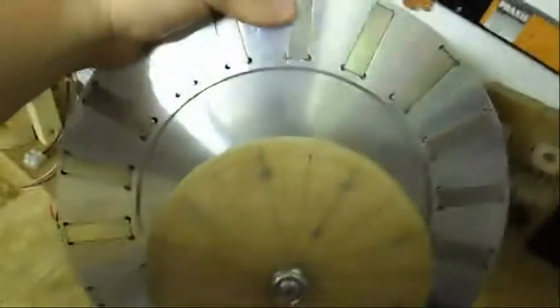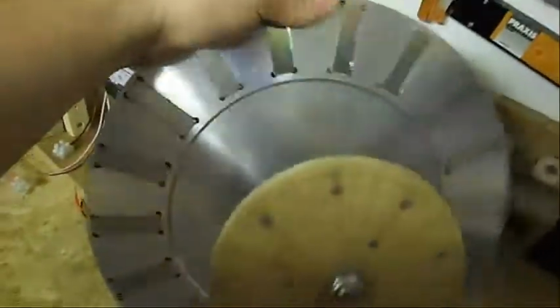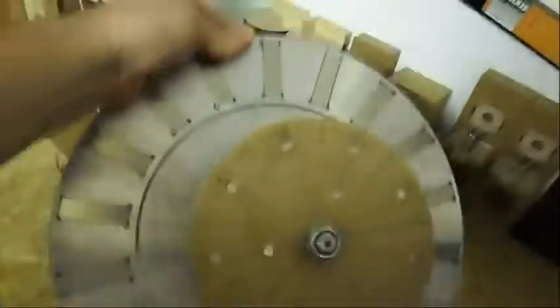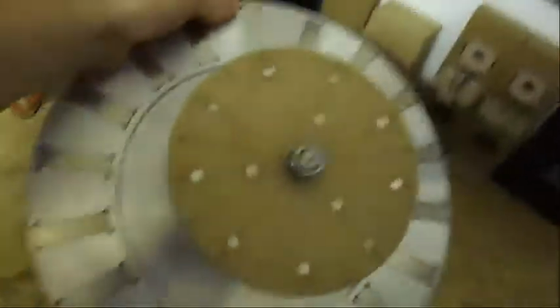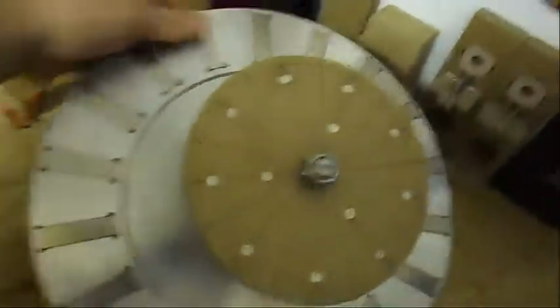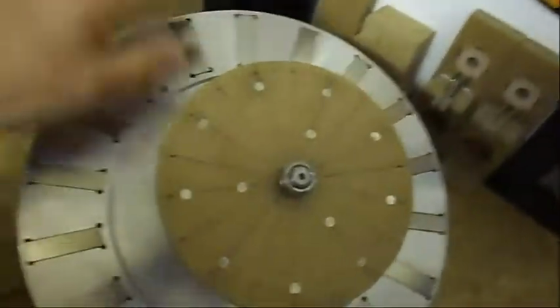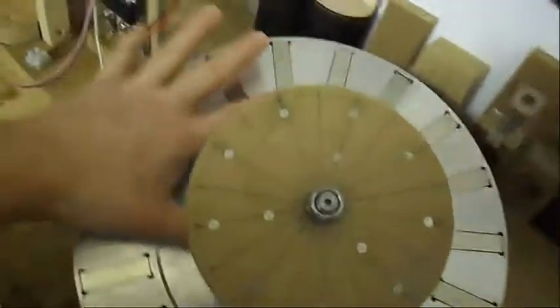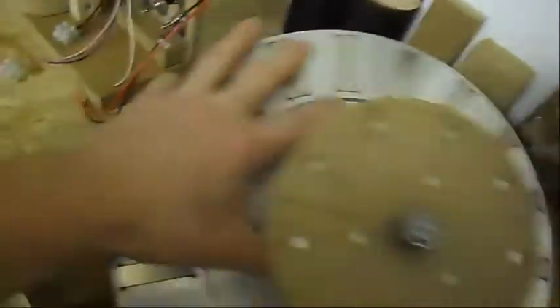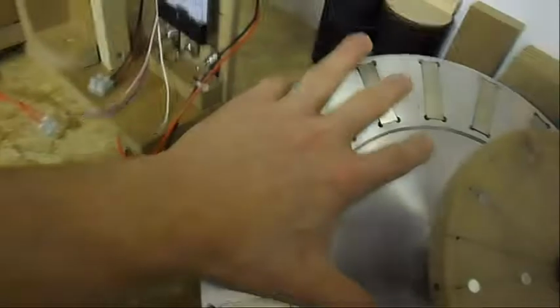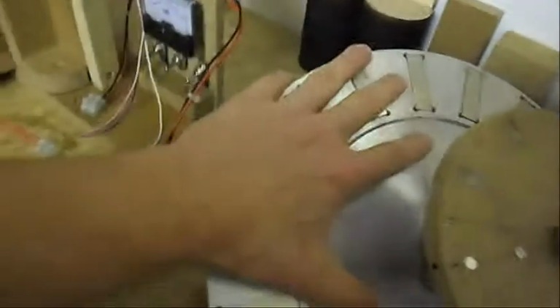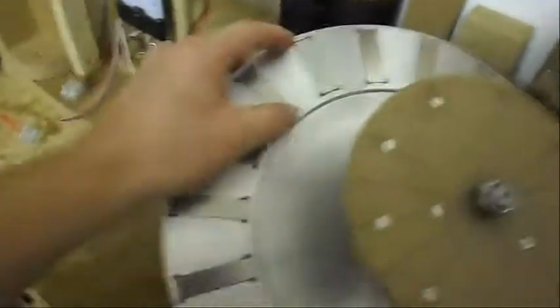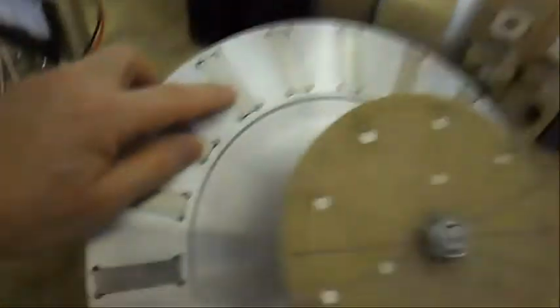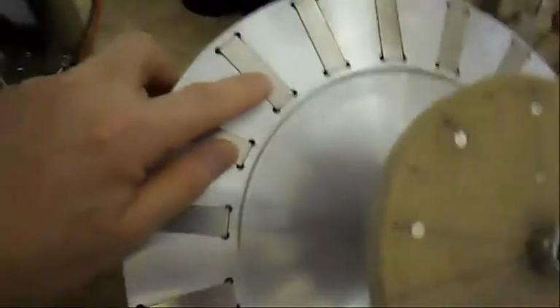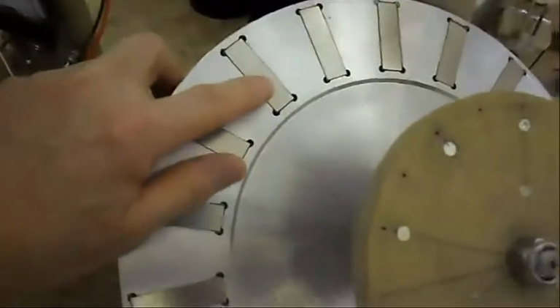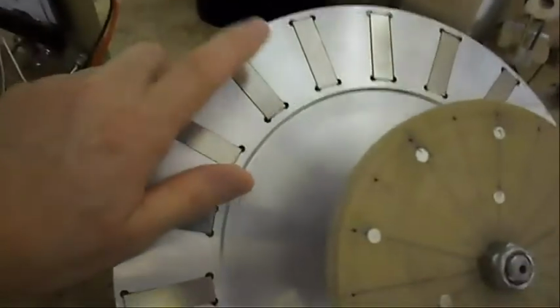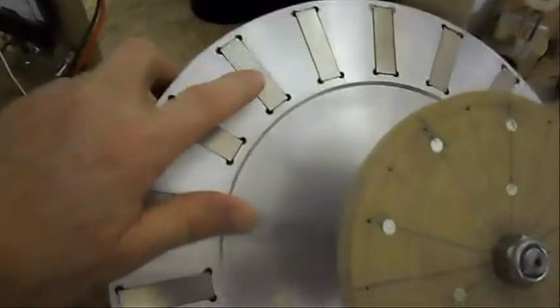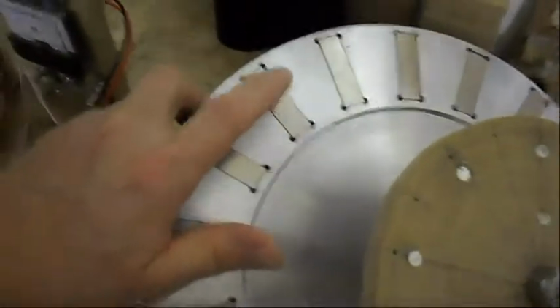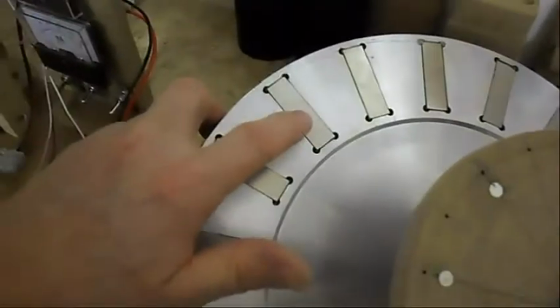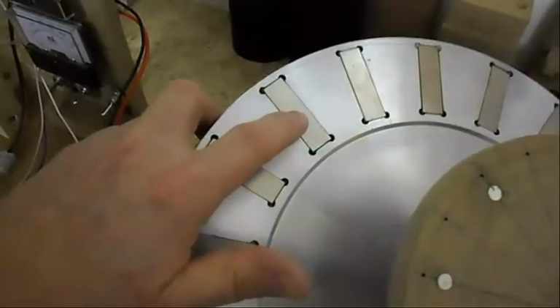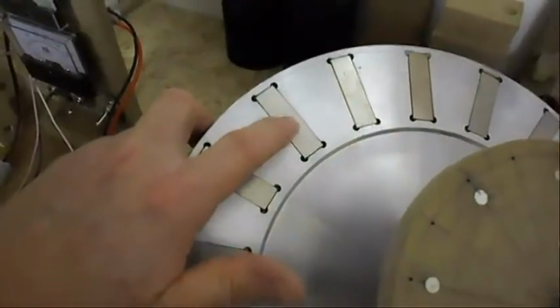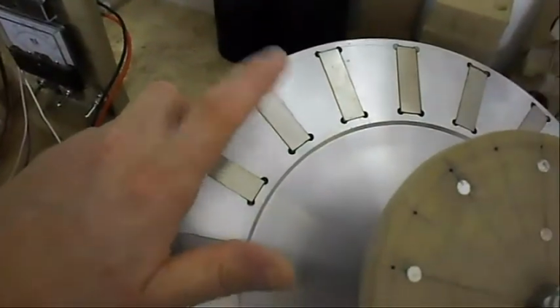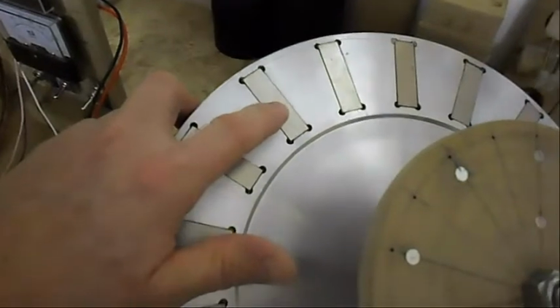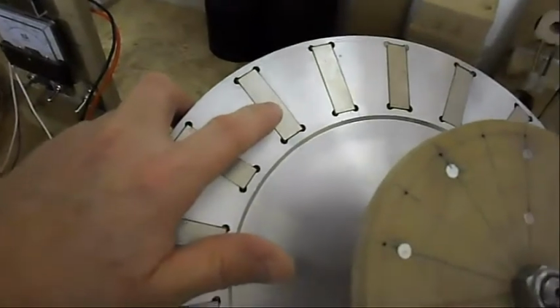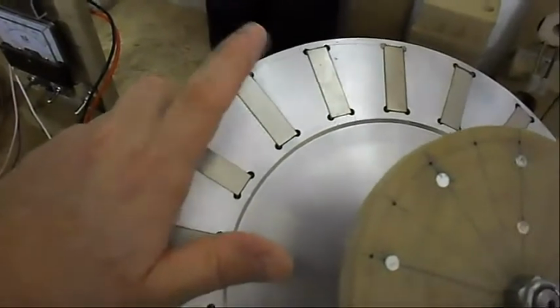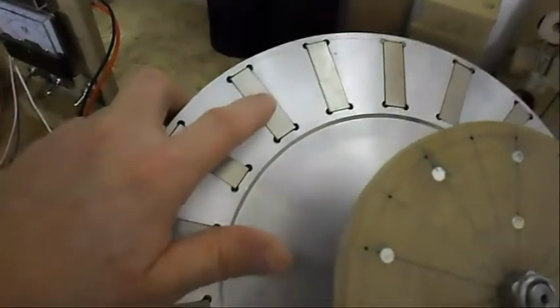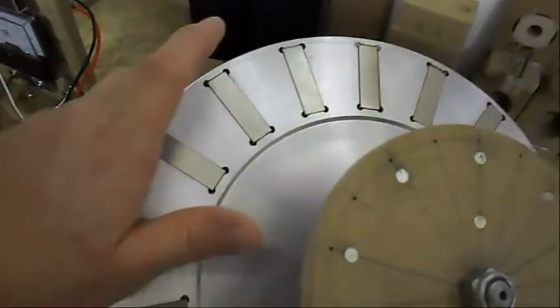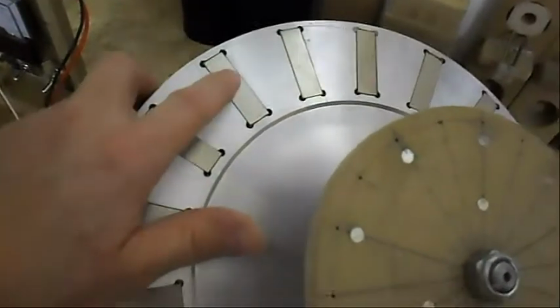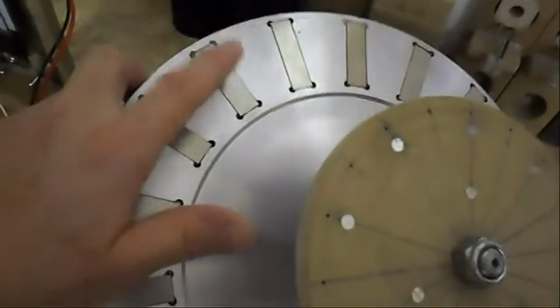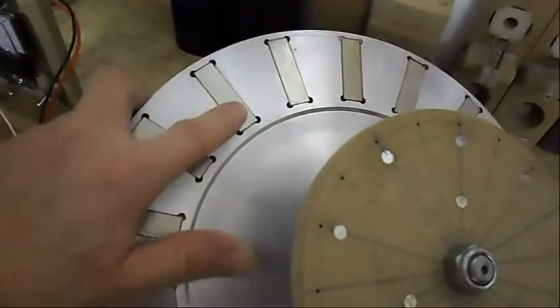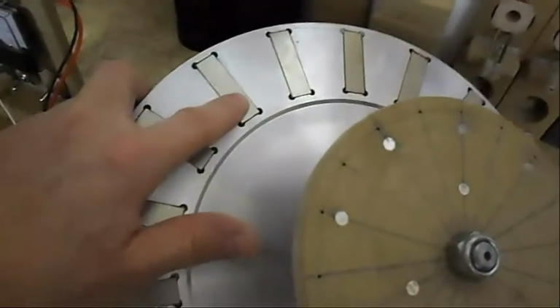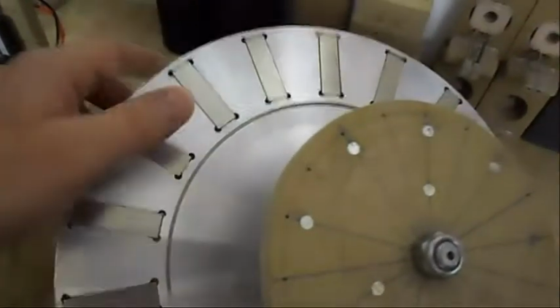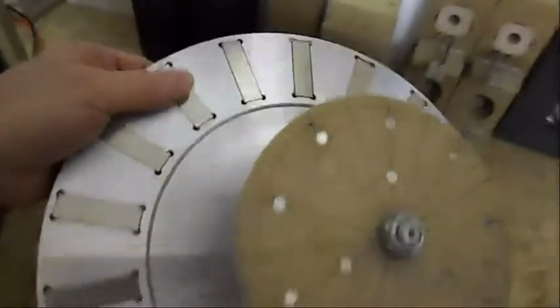As you can see, it's a pretty large one compared to my hands. These magnets here are 50mm x 15mm.